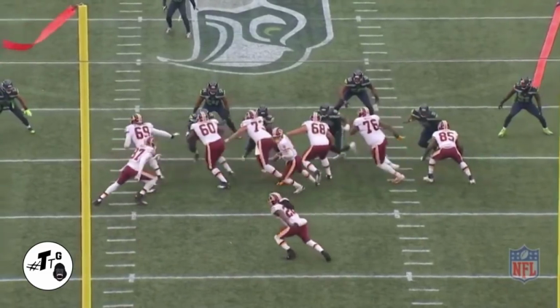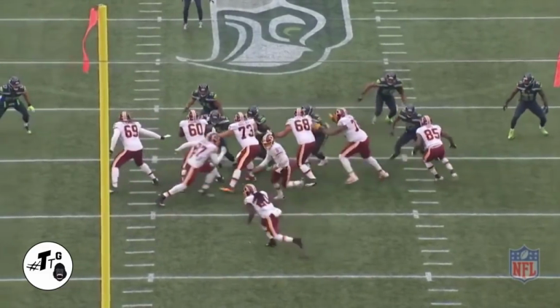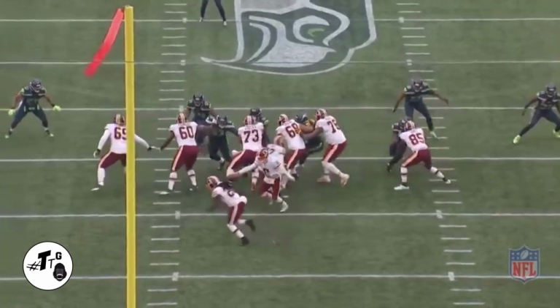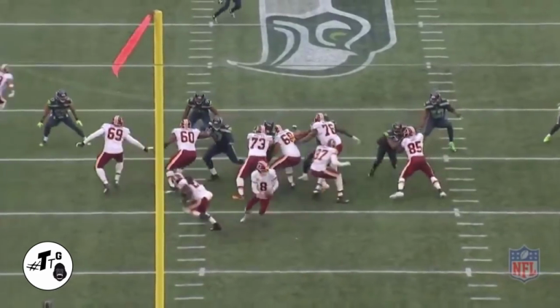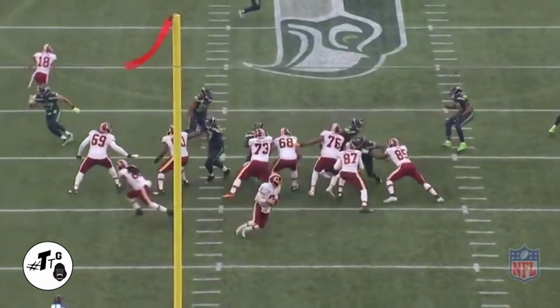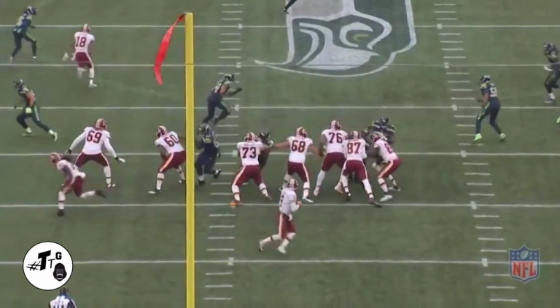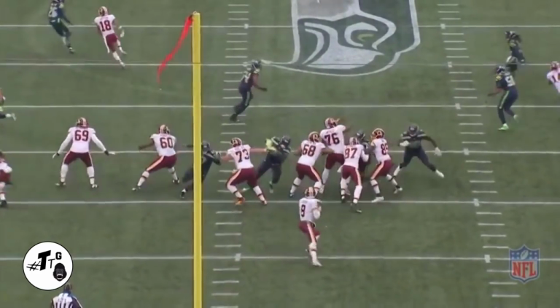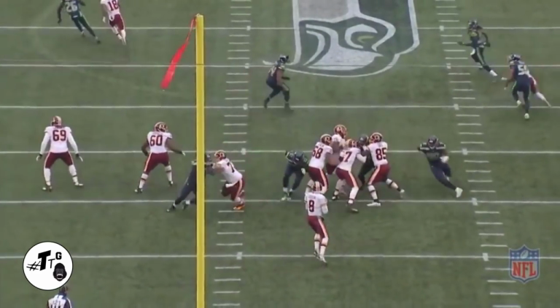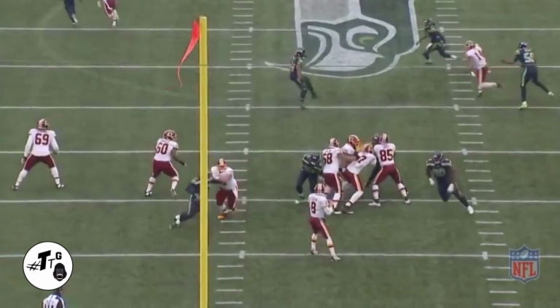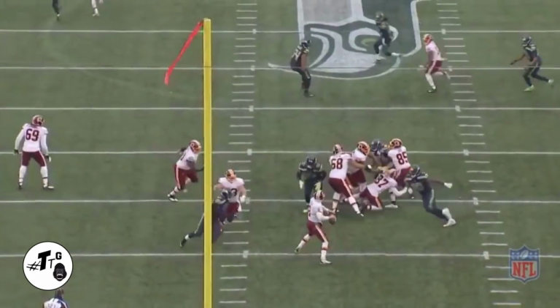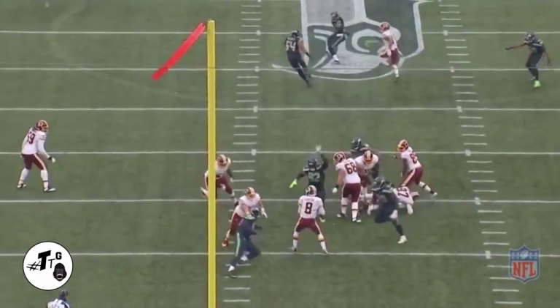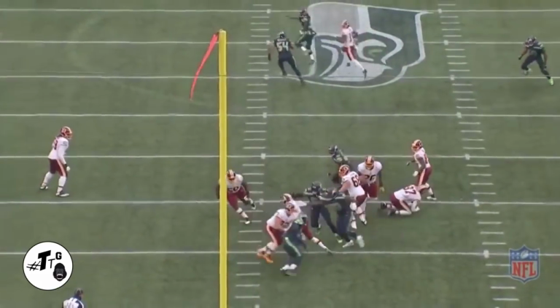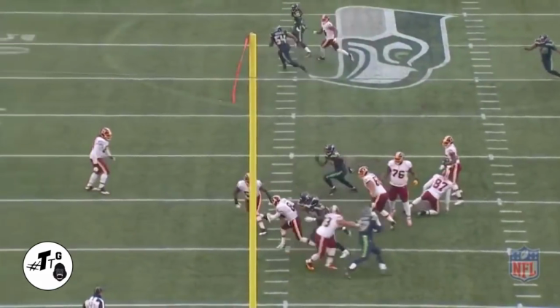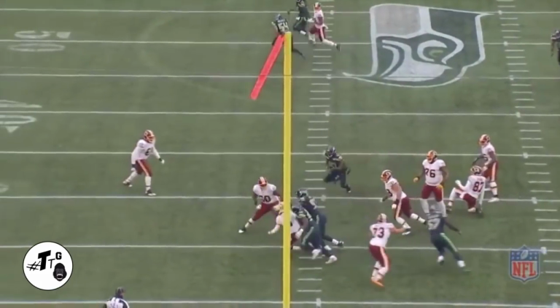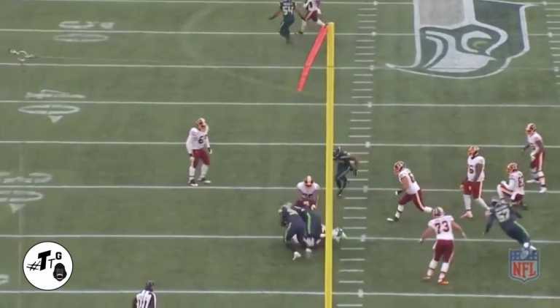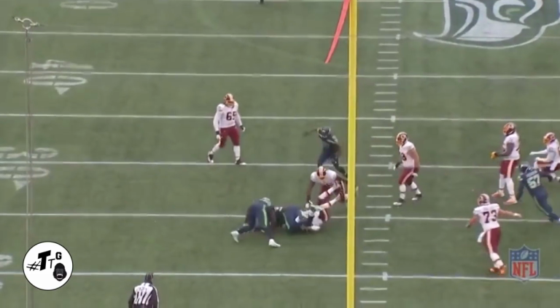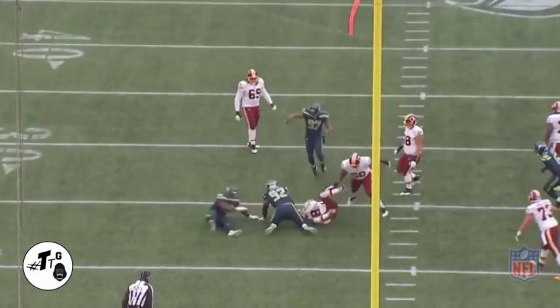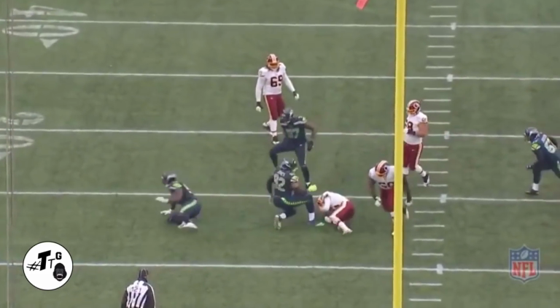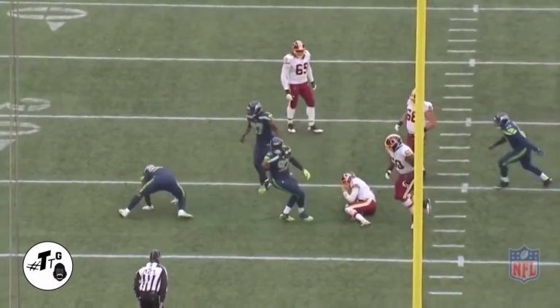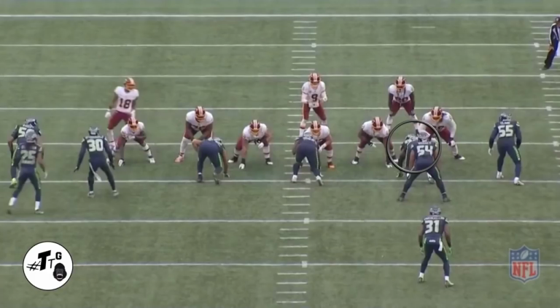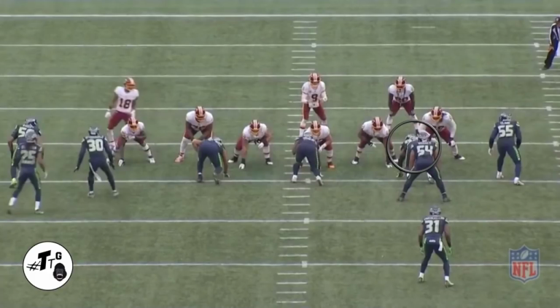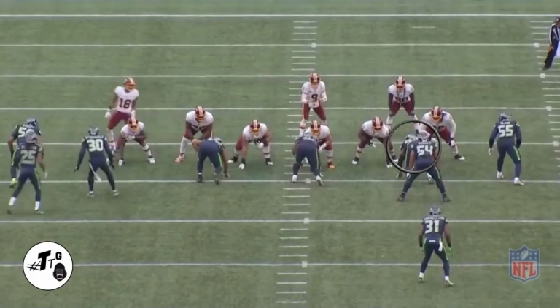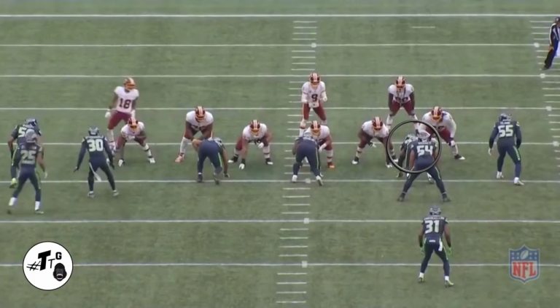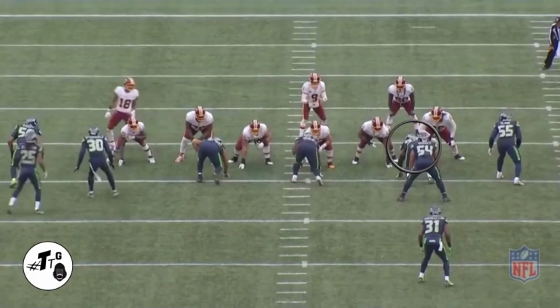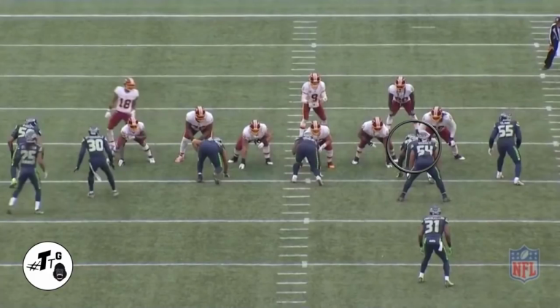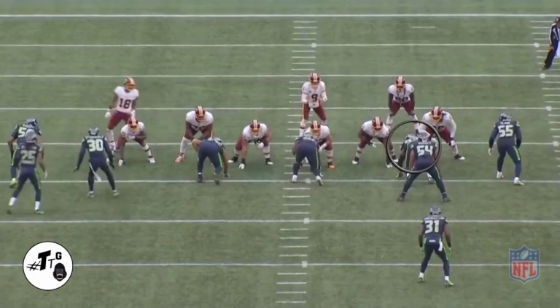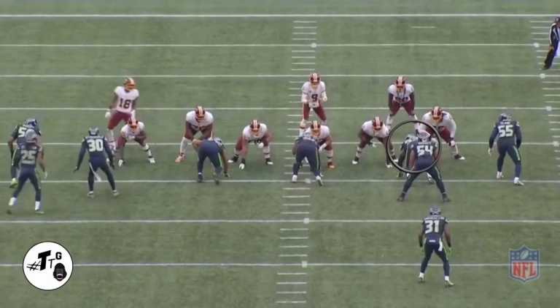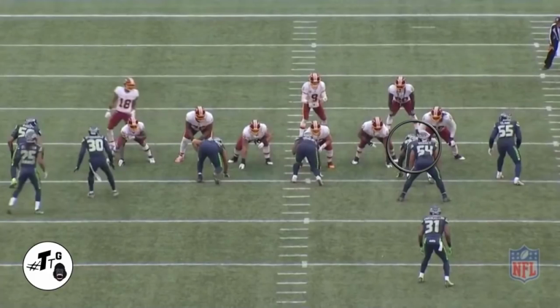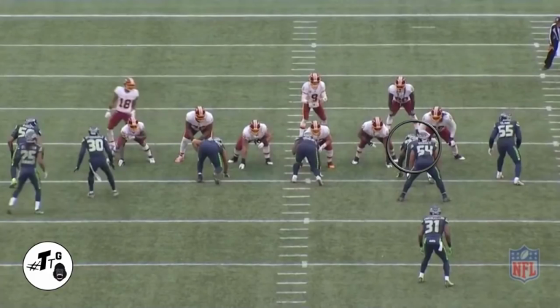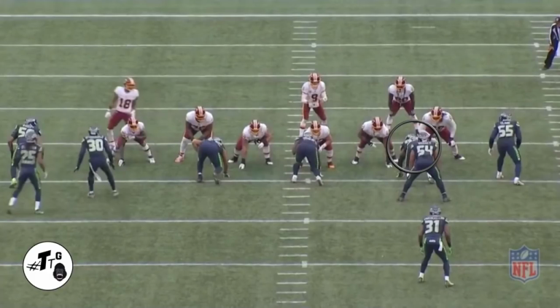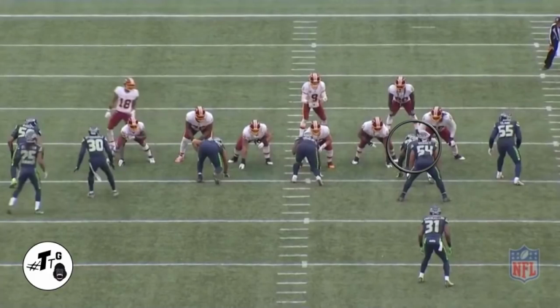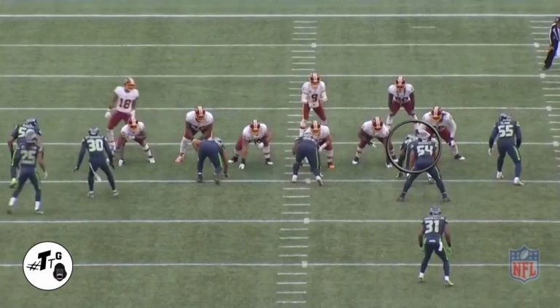But once Nas sees that it's a pass, he sticks his foot in the ground to get upfield and brings Cousins down on the ground. 4i gun 11: high snap, but Nas hits AK with the hard jab left and swim right to beat him off the ball to get the sack and tackle for loss in the backfield.